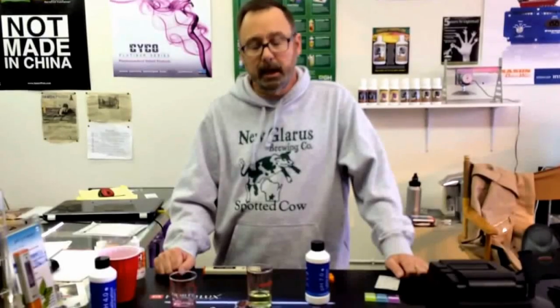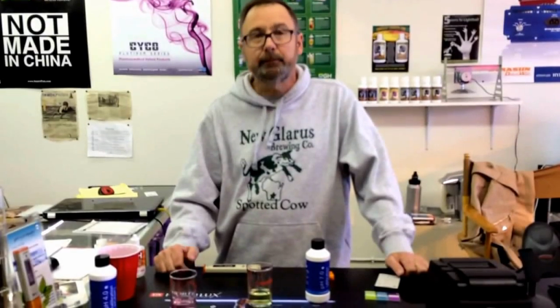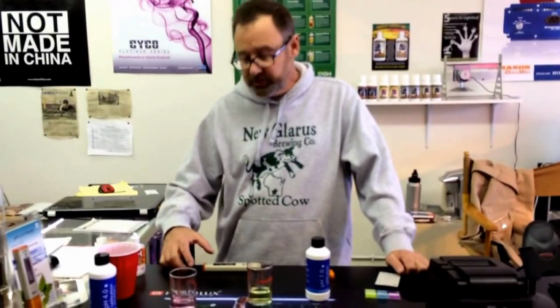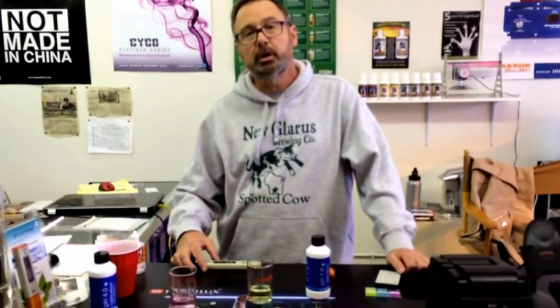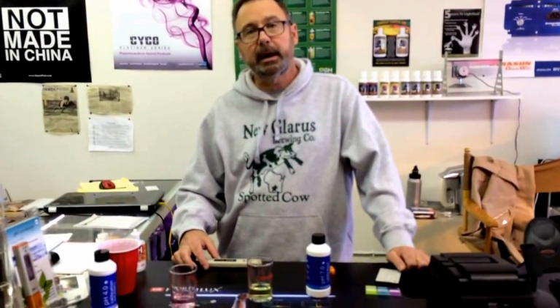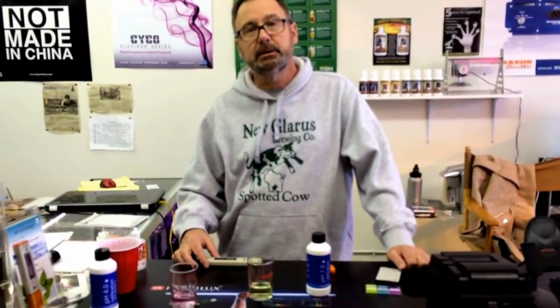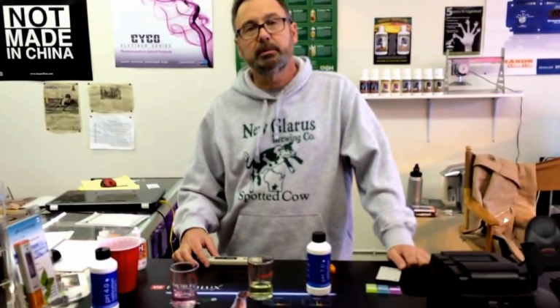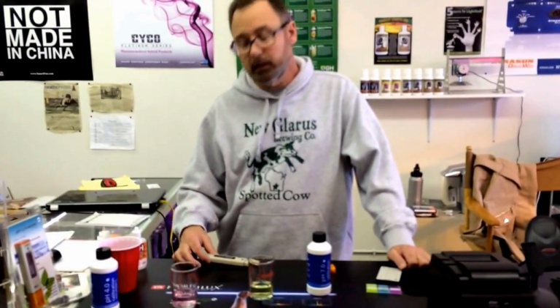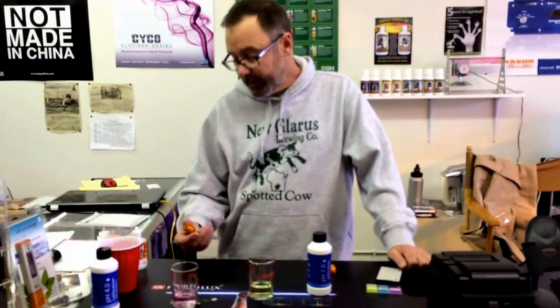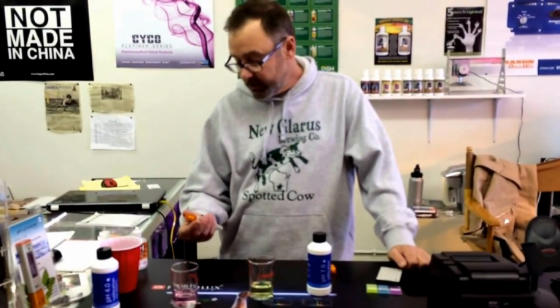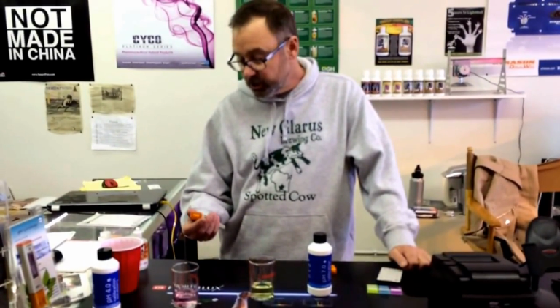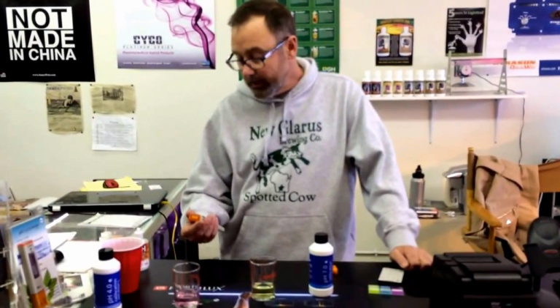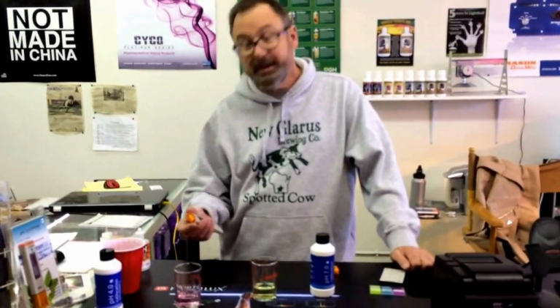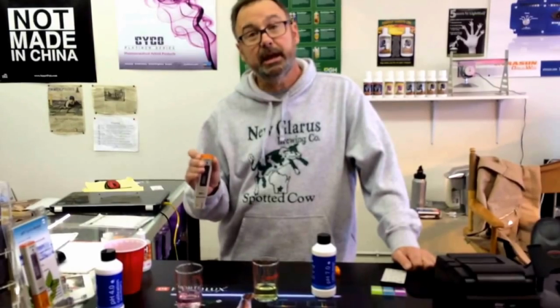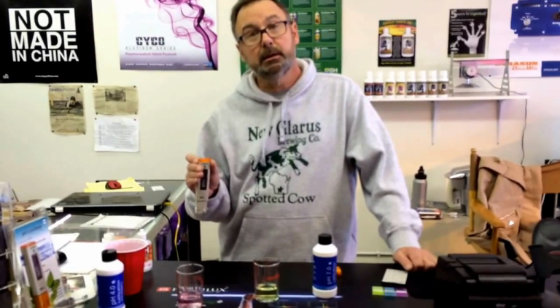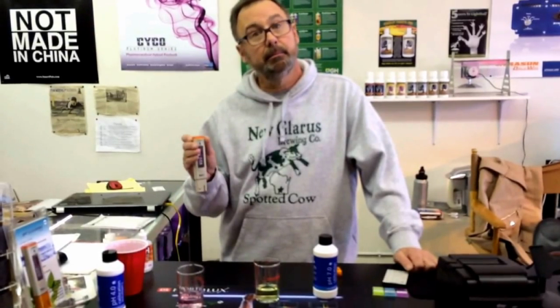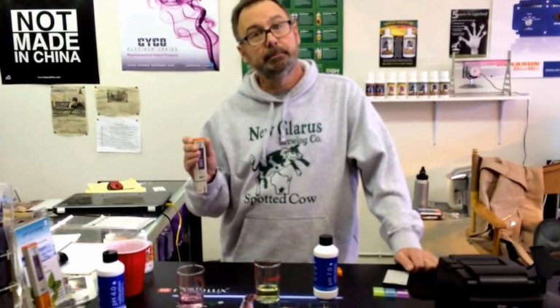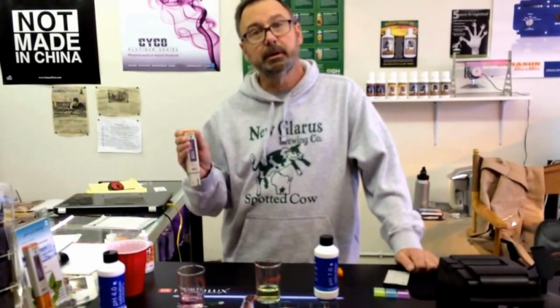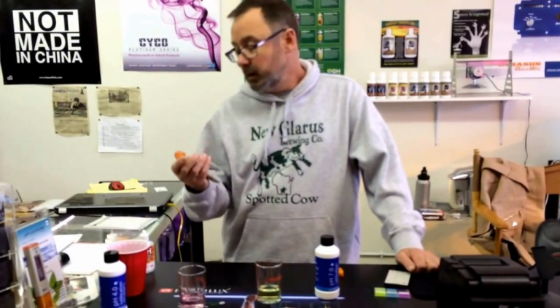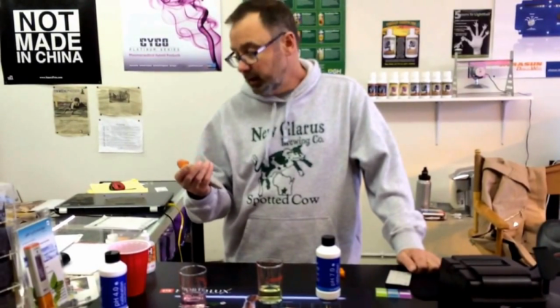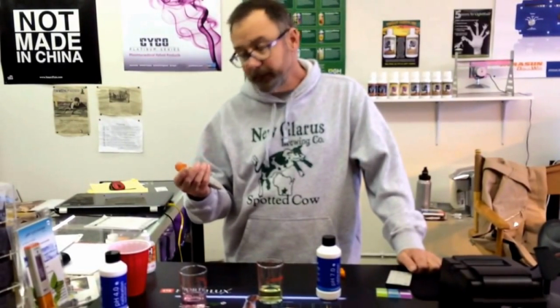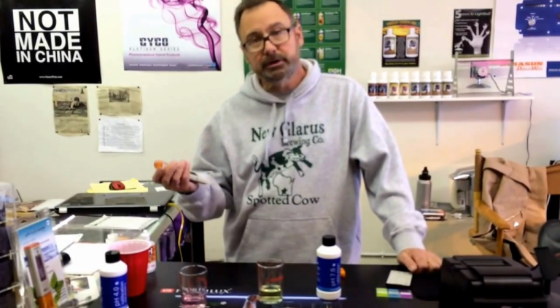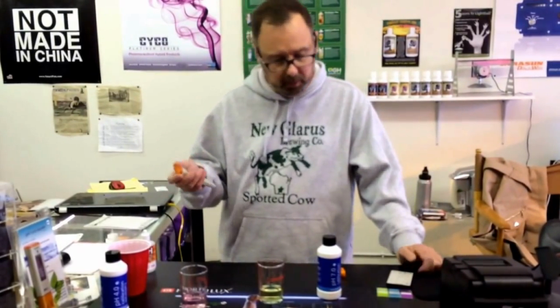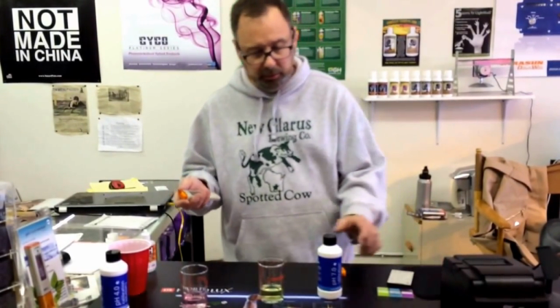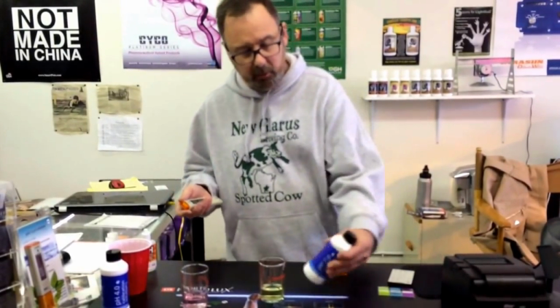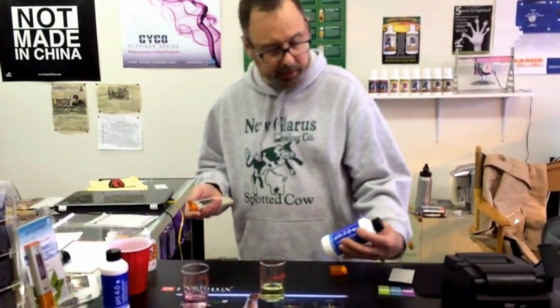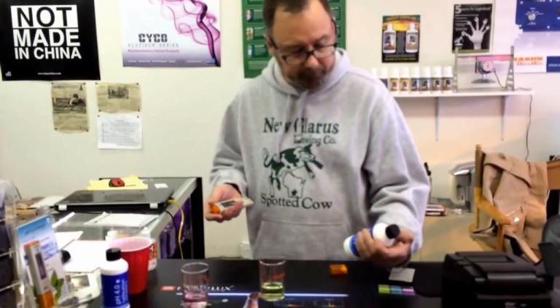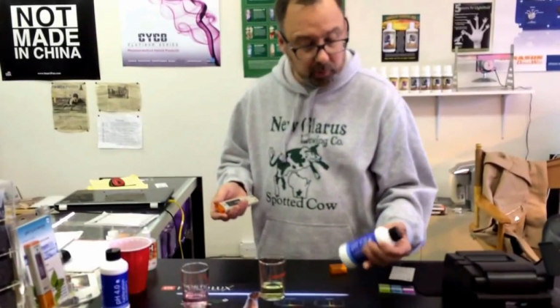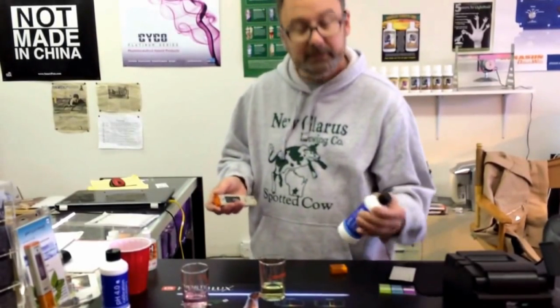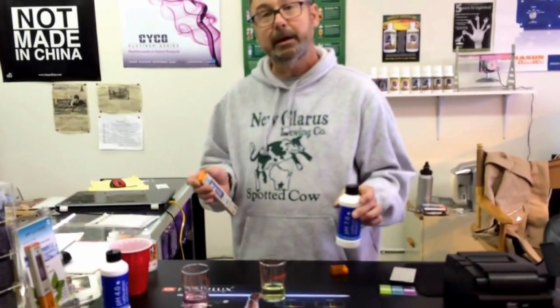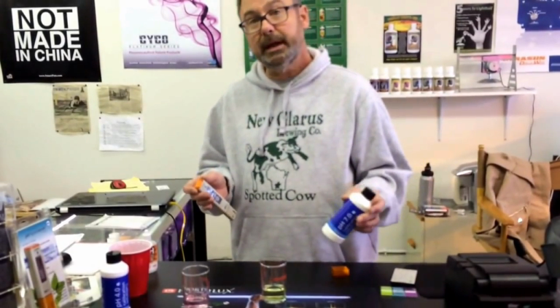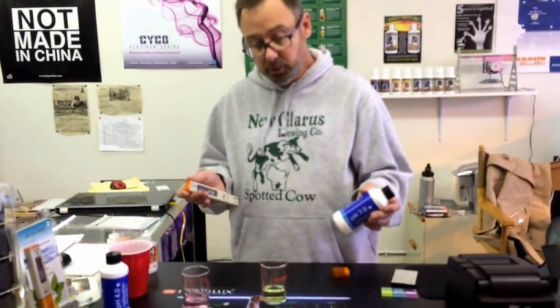Hi, I'm Phil with Simple Soil Hydroponics. Today we're going to be calibrating an HM Digital pH 80 pH meter. We'll start out with Bluelab 7.0 pH solution.